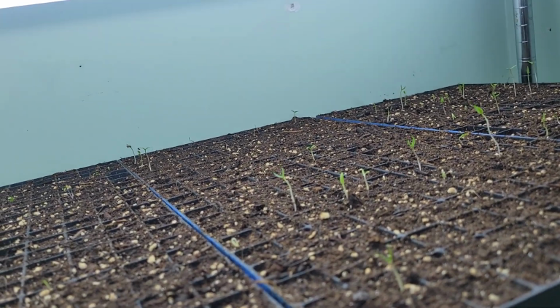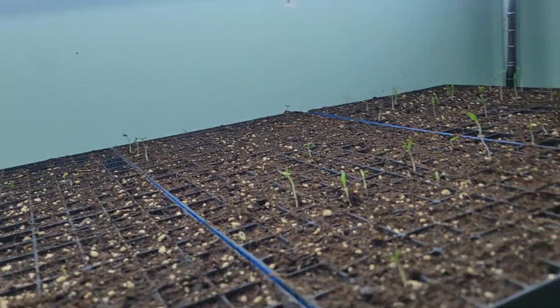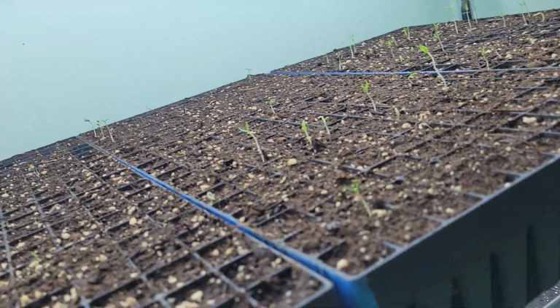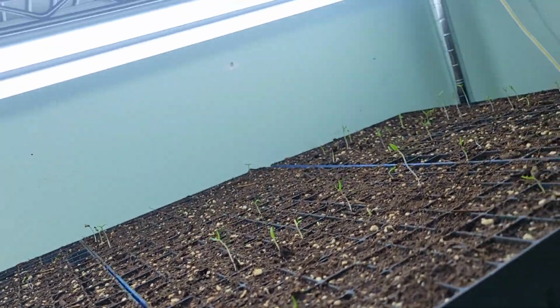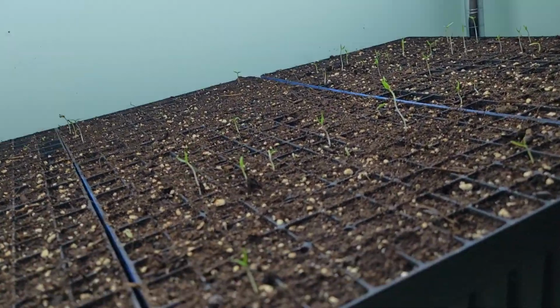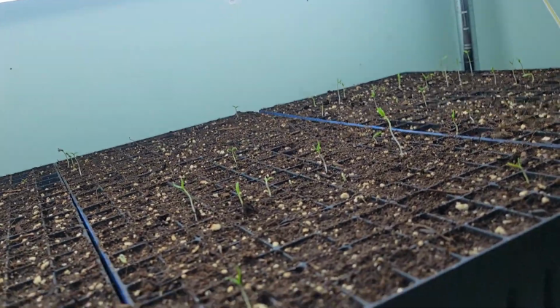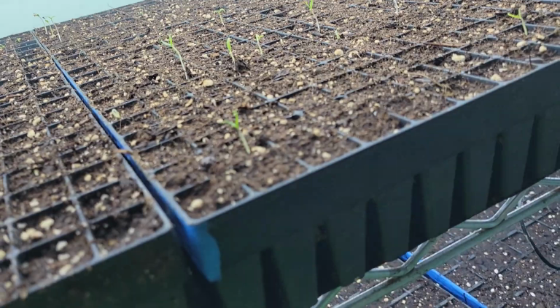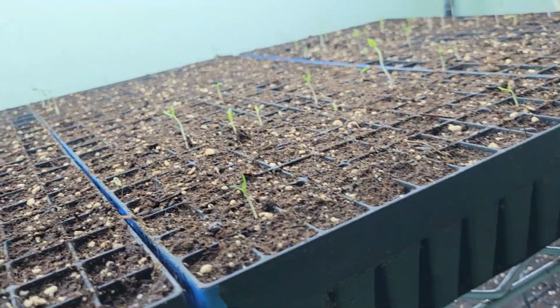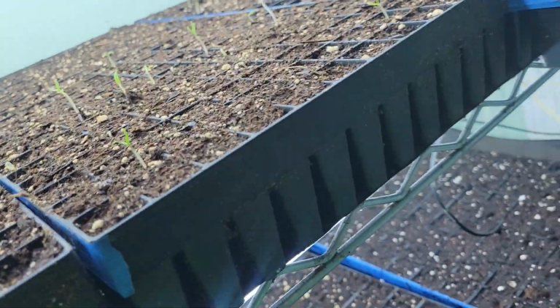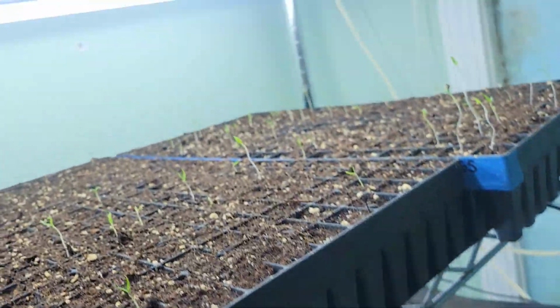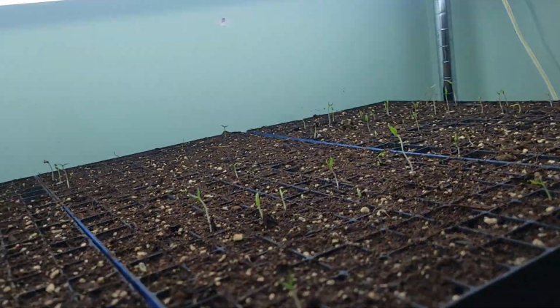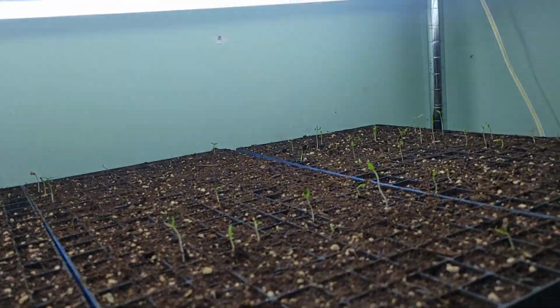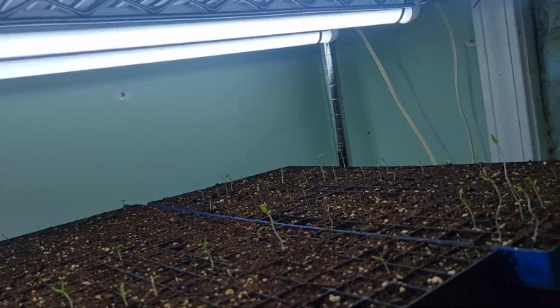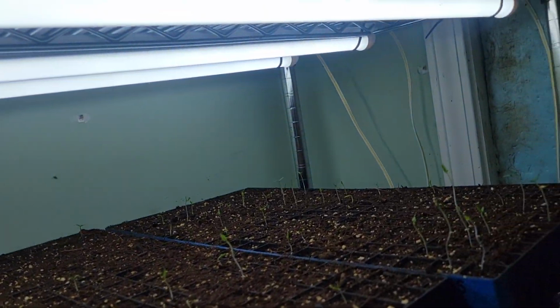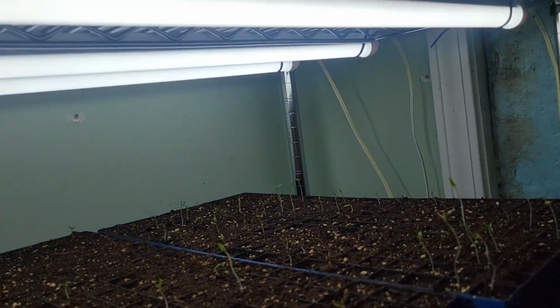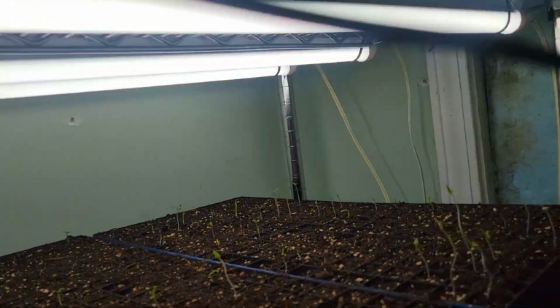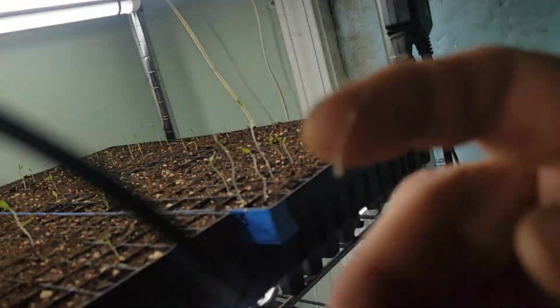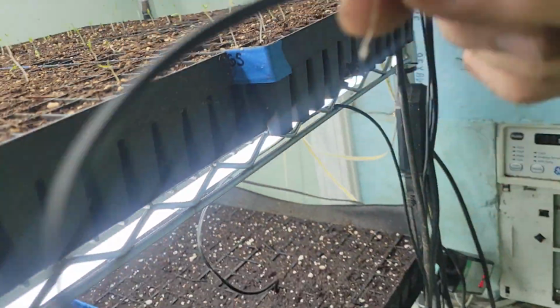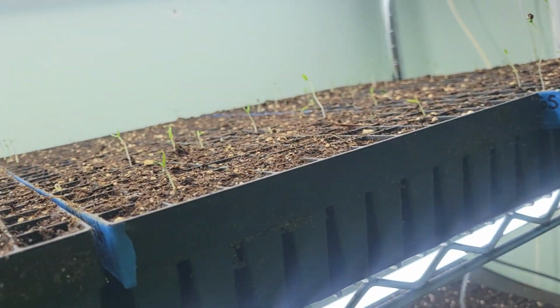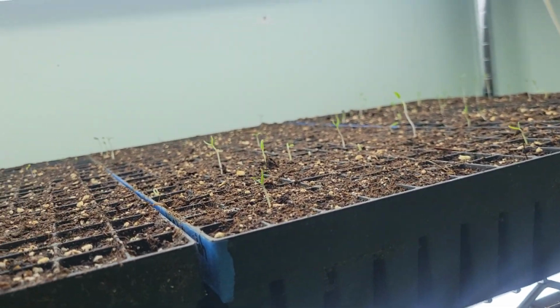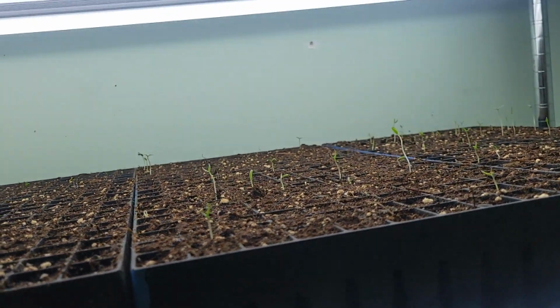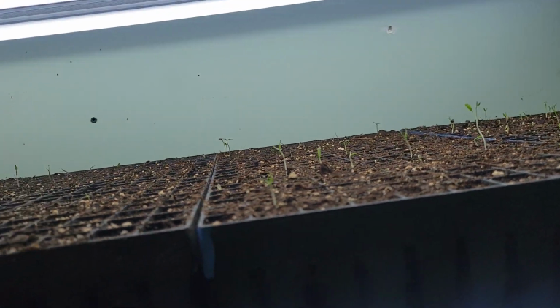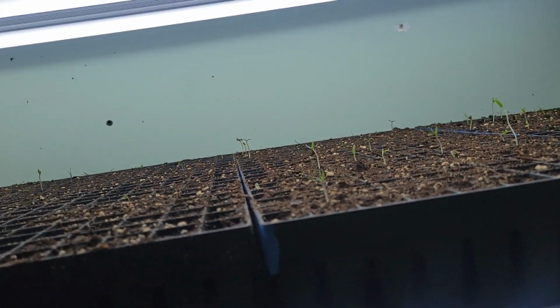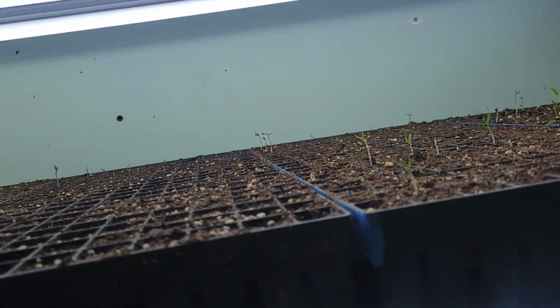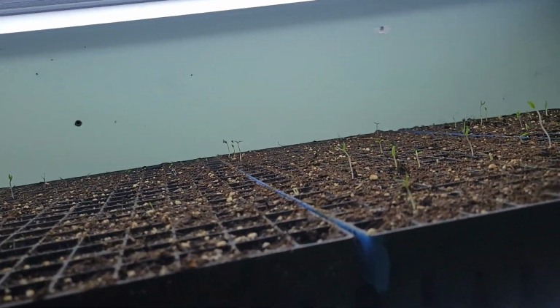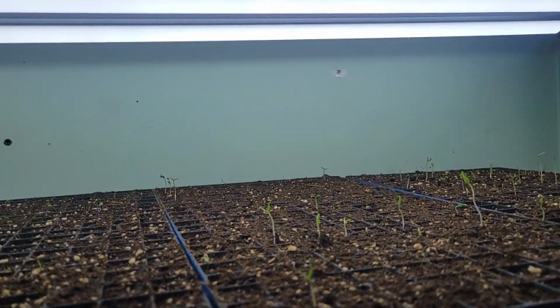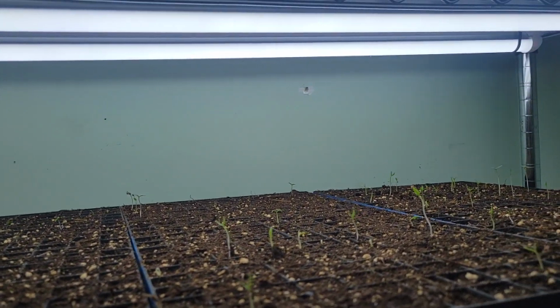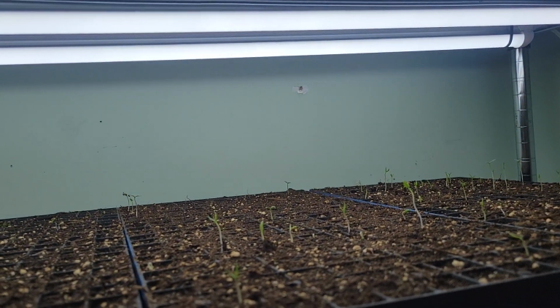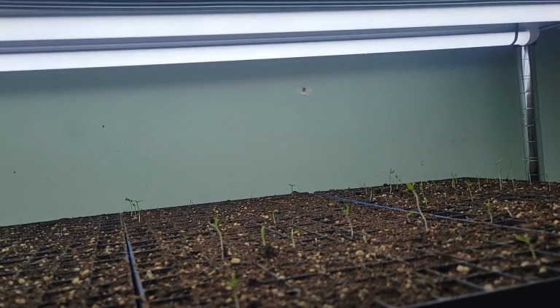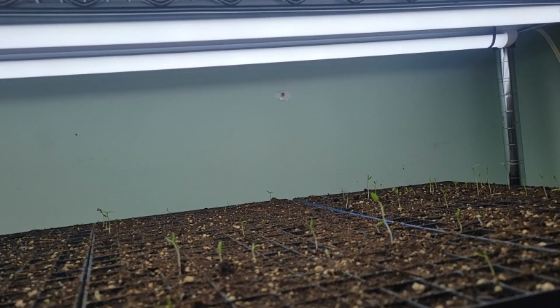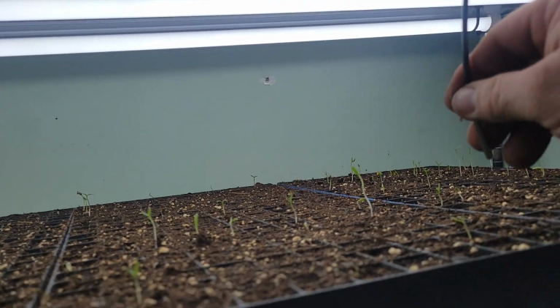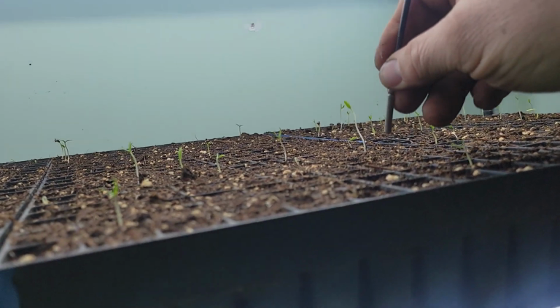Somebody's going to do something about me! But I wanted you all to be able to see these and see that they were doing well. We're looking forward to a nice season.